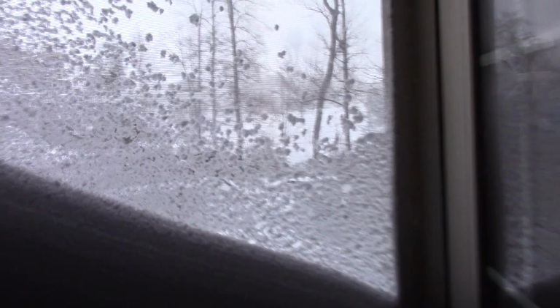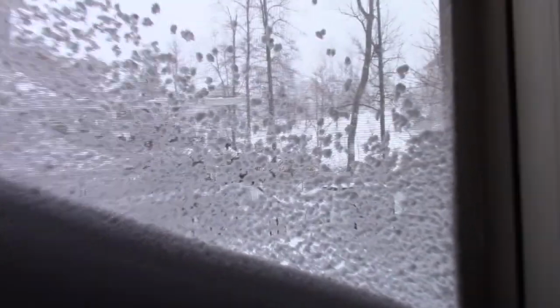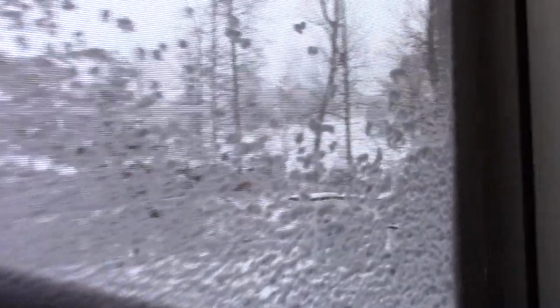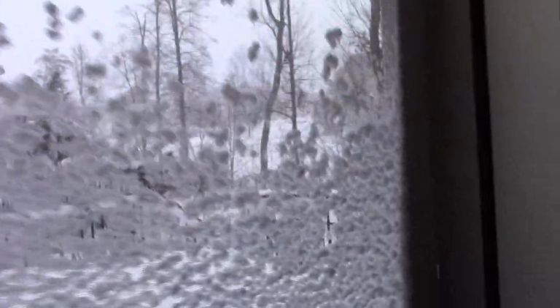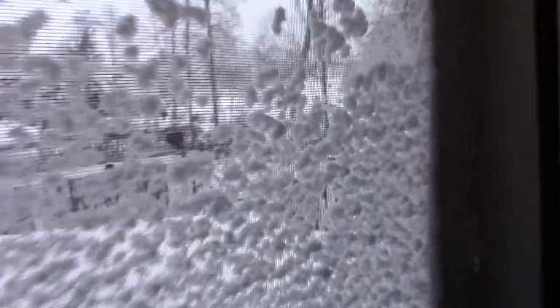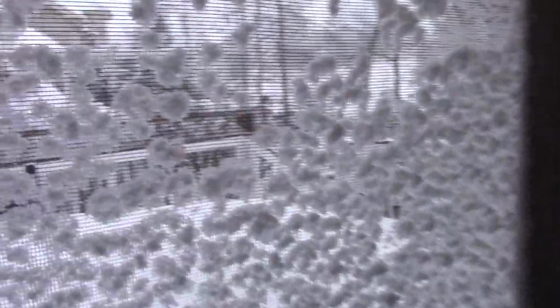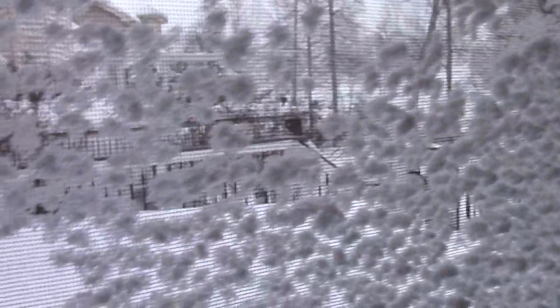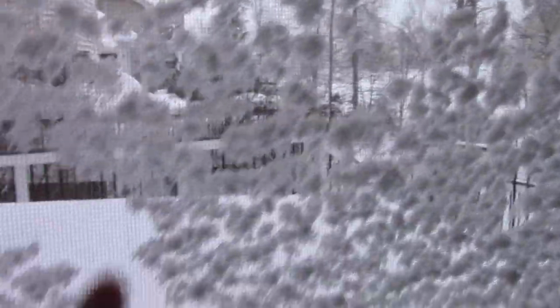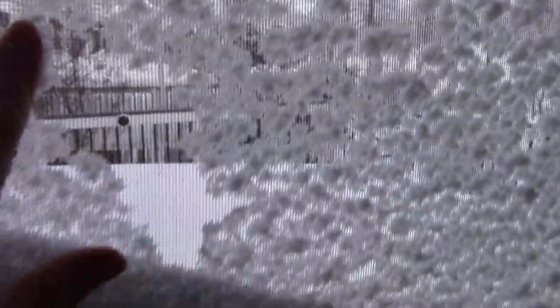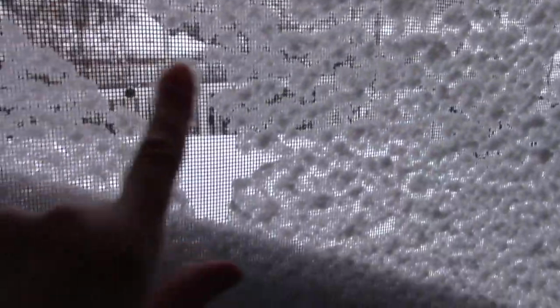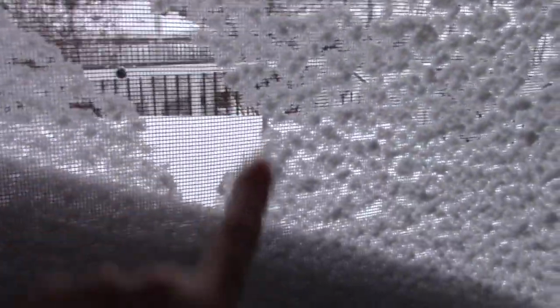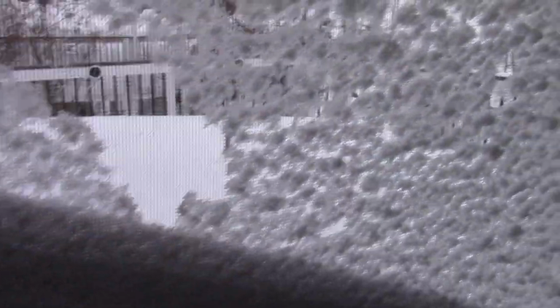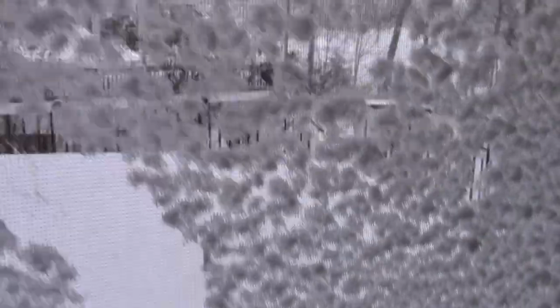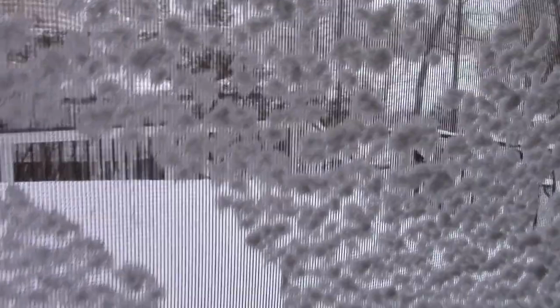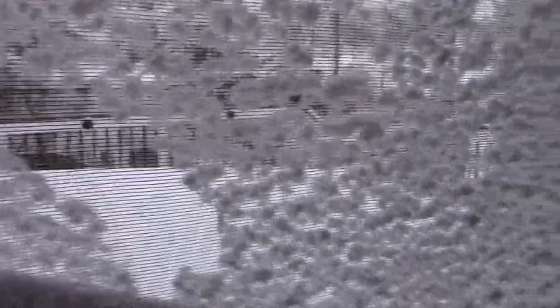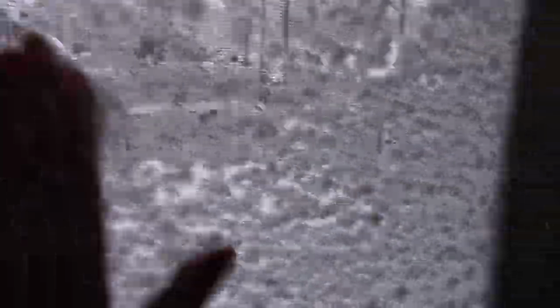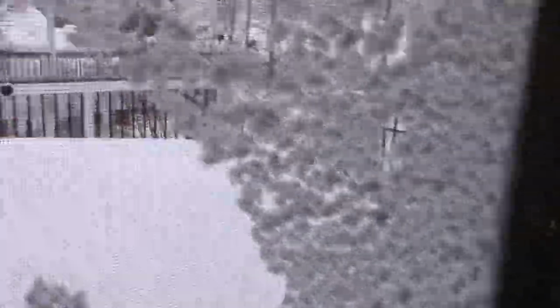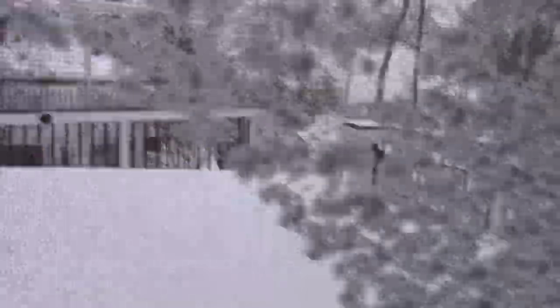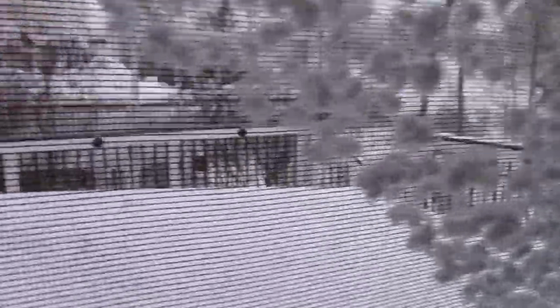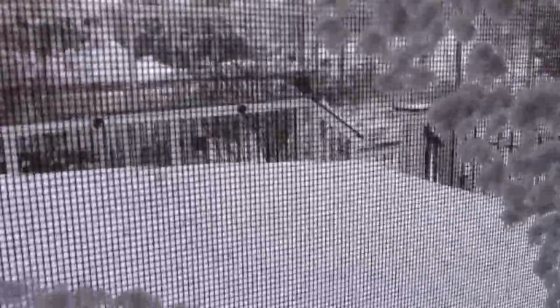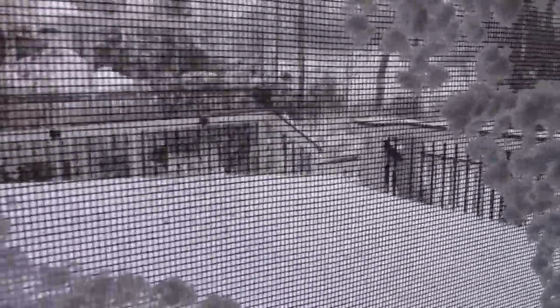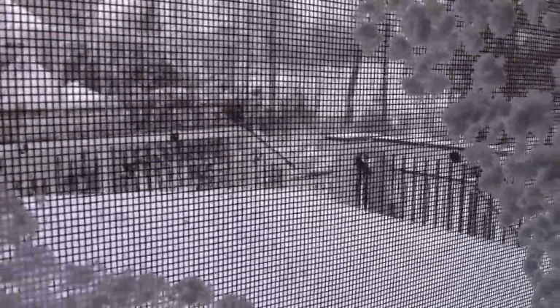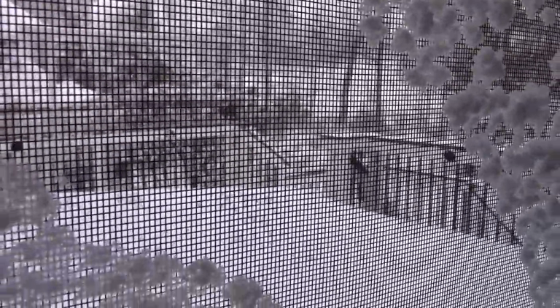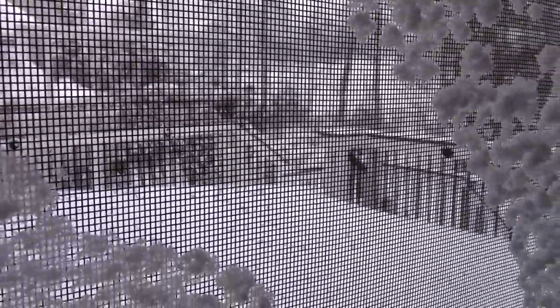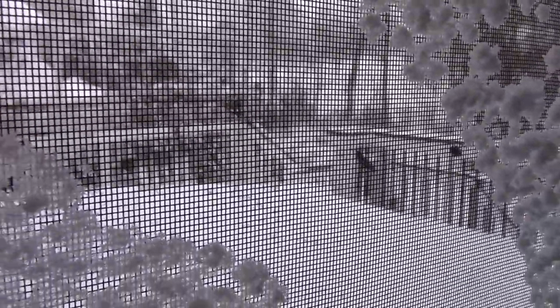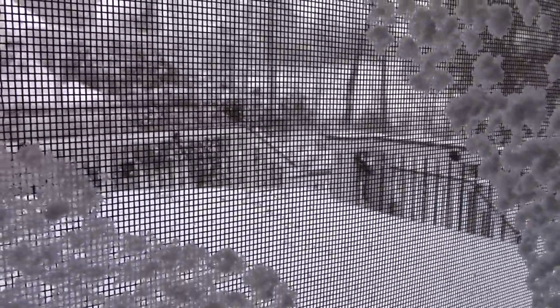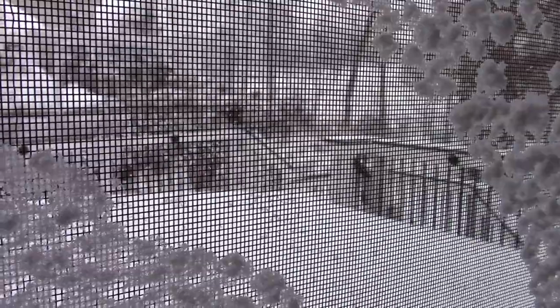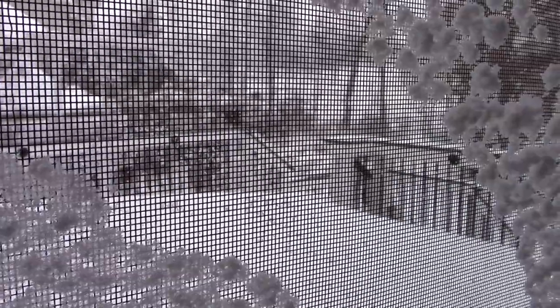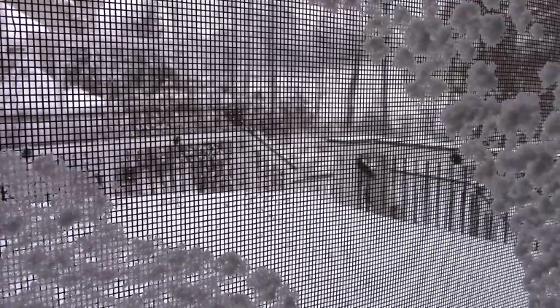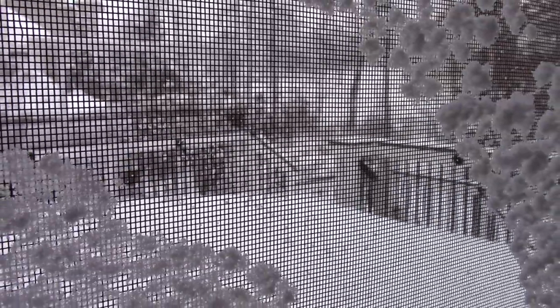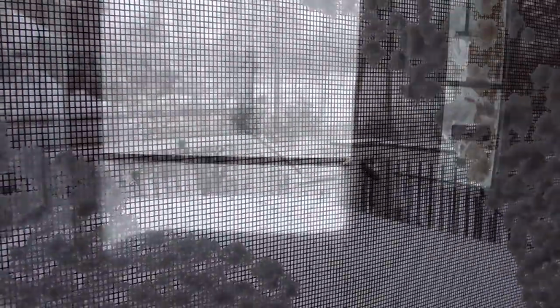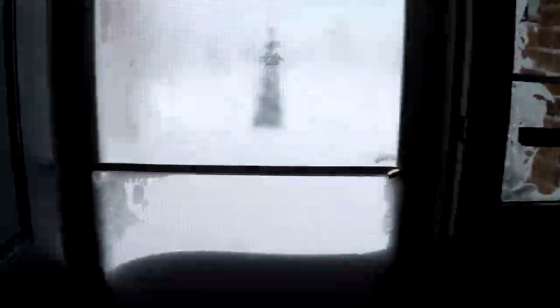So this winter we had several really cold days and the room that Gimli is in is over the garage which isn't heated, so the room can get a little chilly sometimes. We run a space heater during the day but not at night for safety reasons.